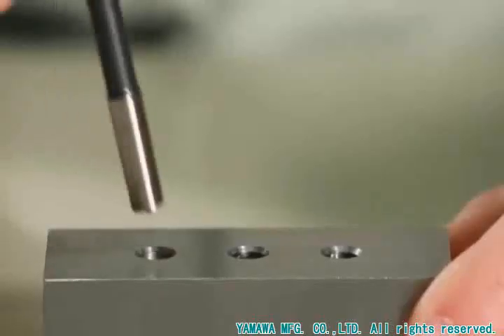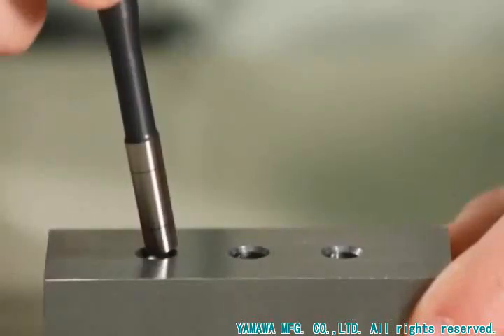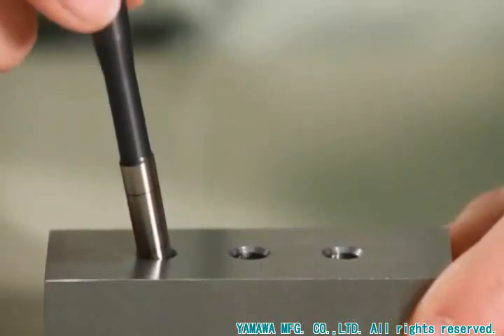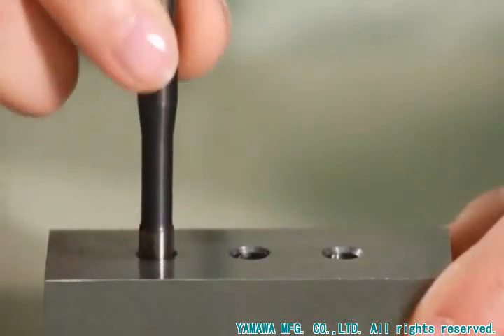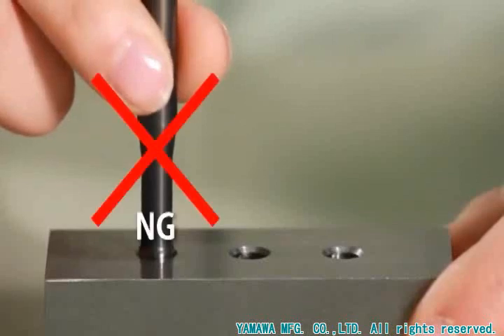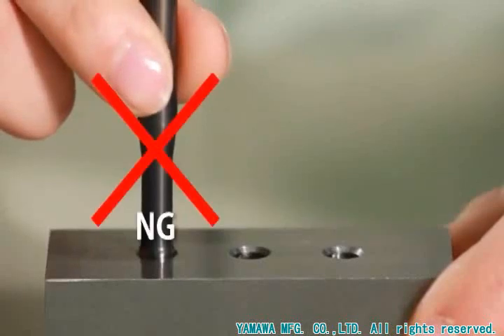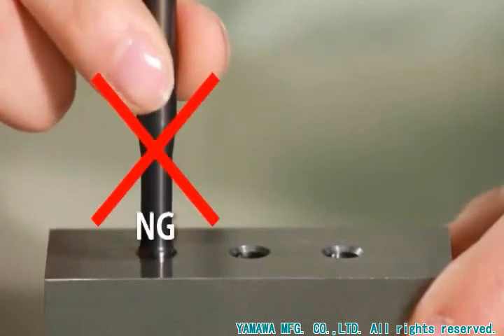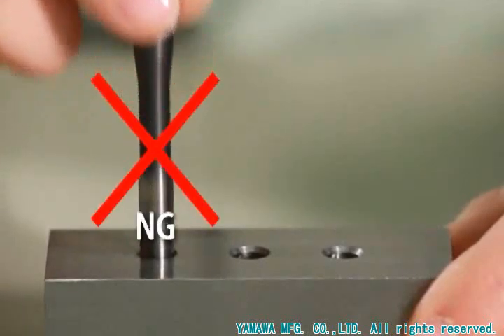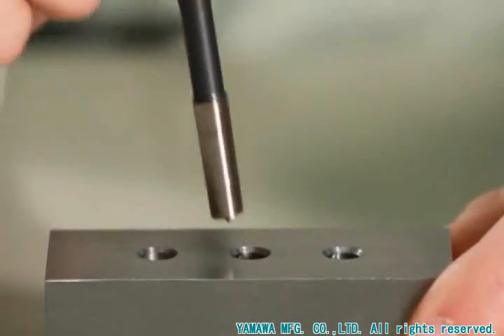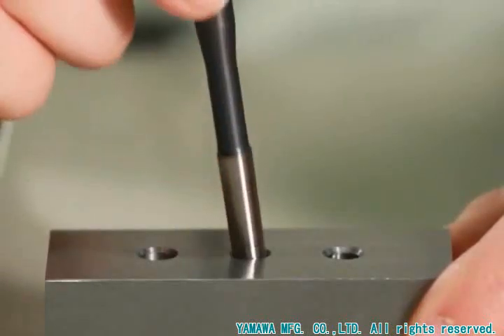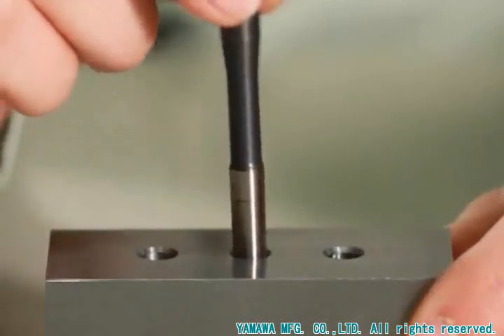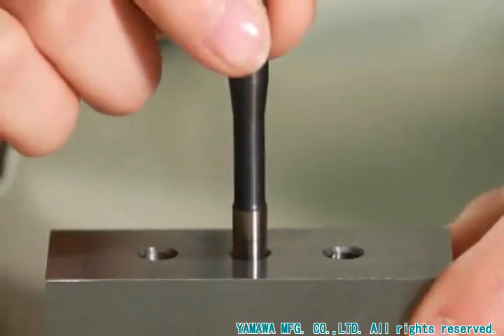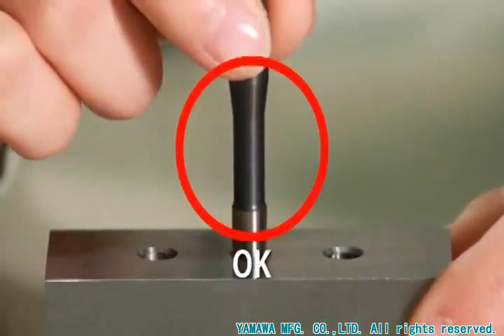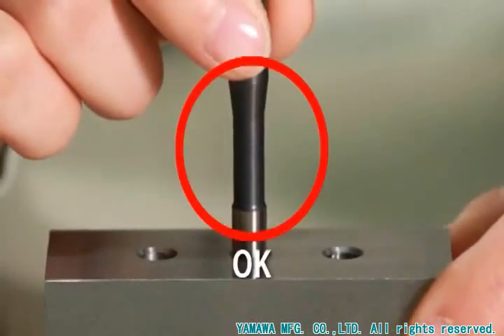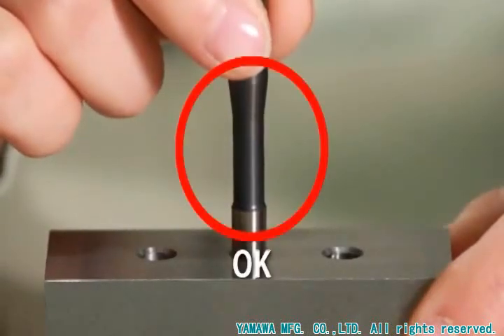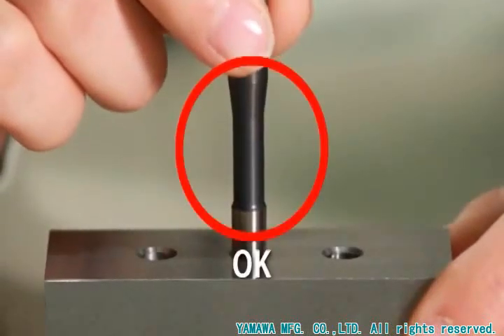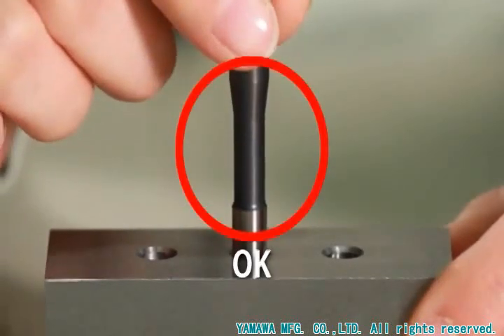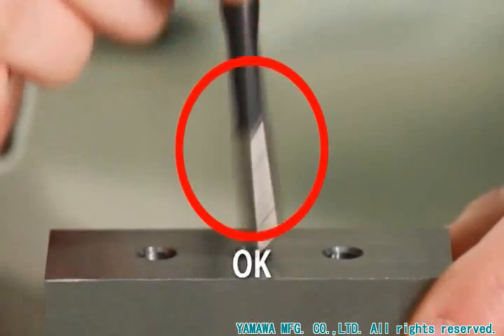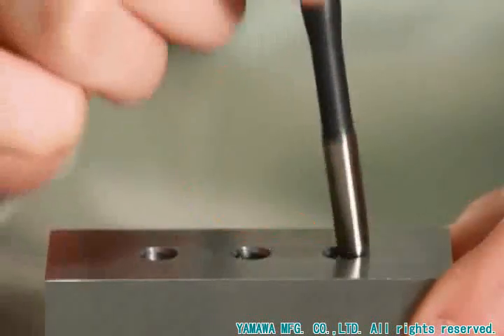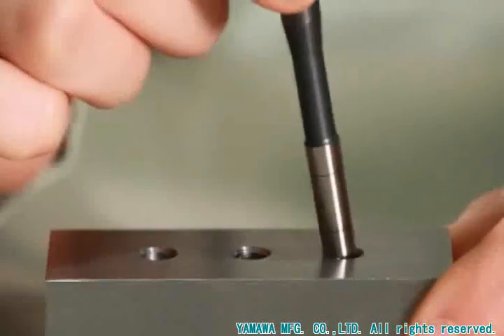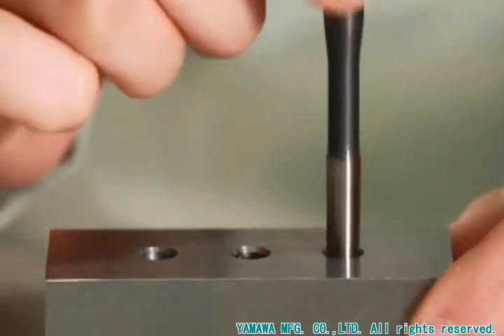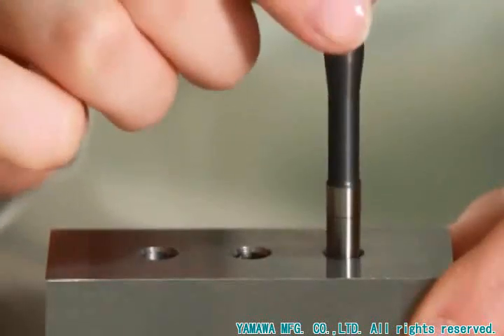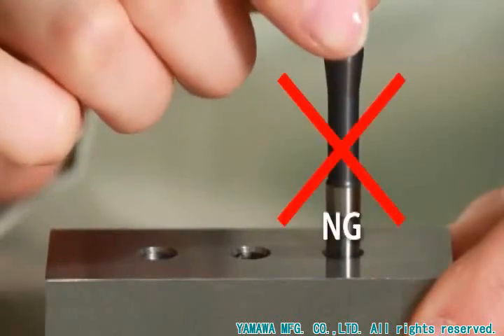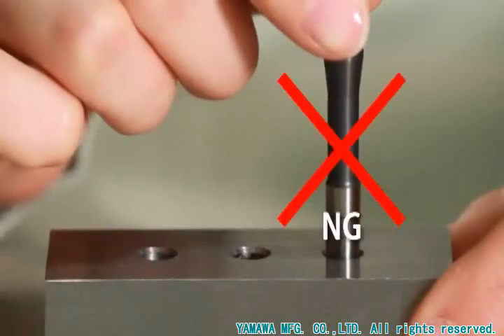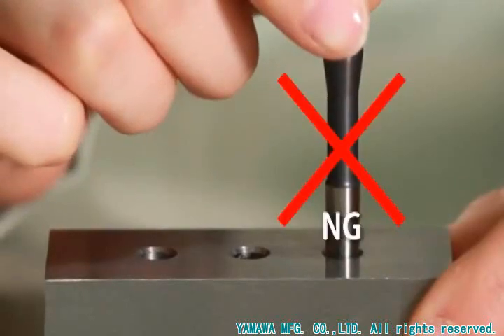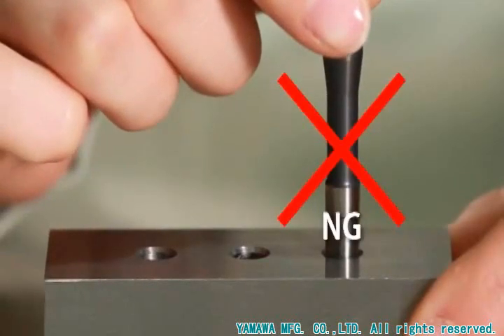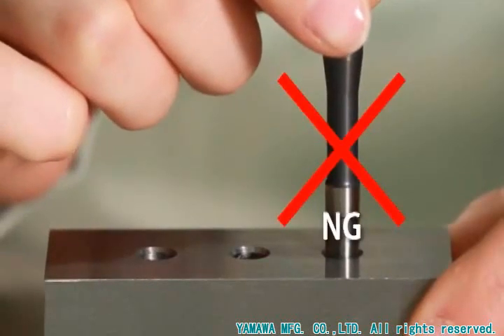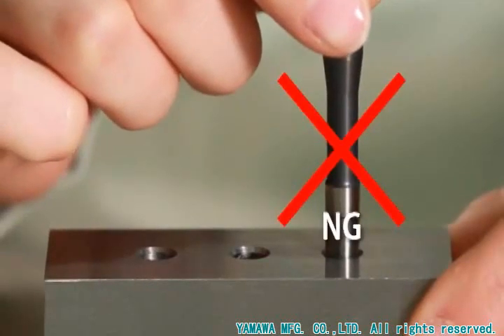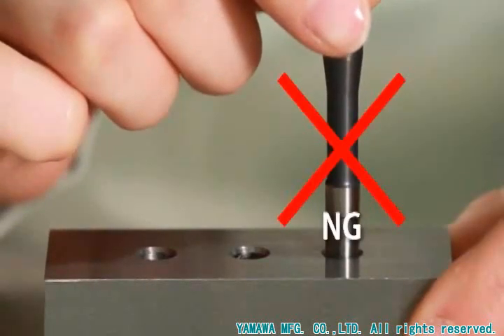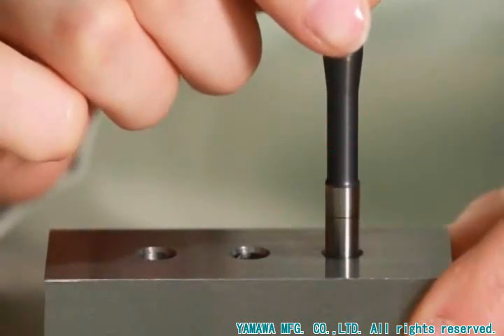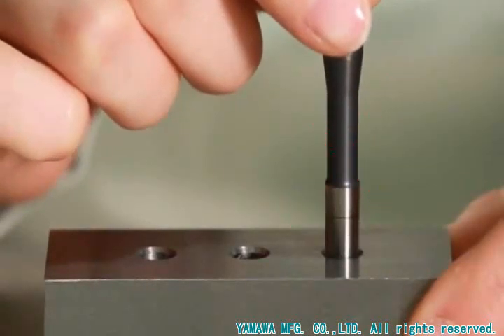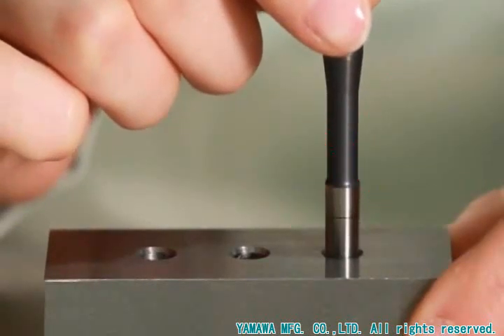The check line shows the basic diameter reference. By reading how far the pin inserts, you can check the hole diameter before tapping at a glance.